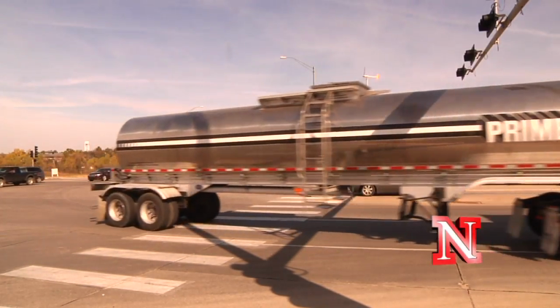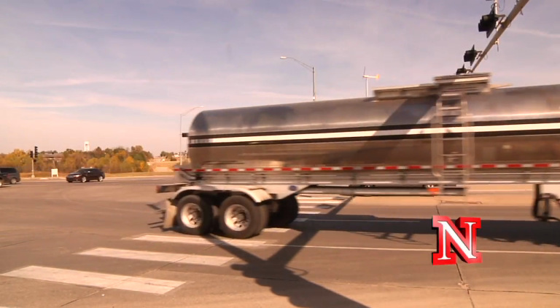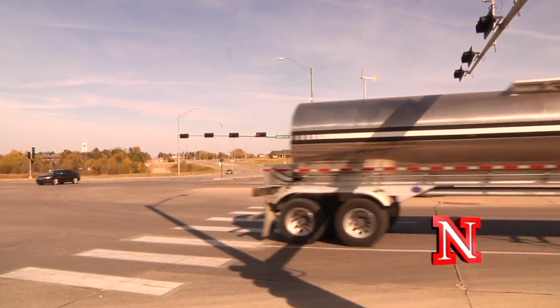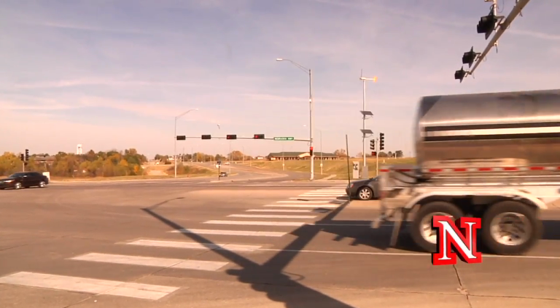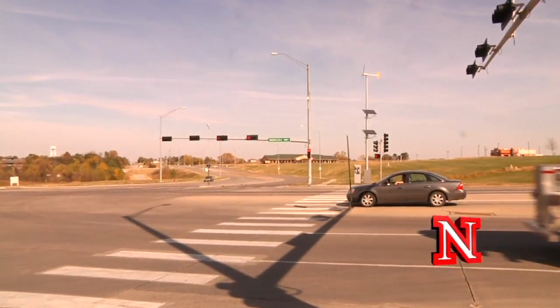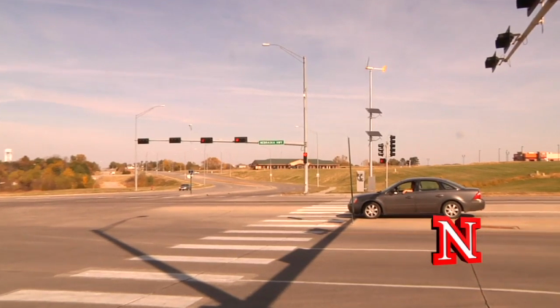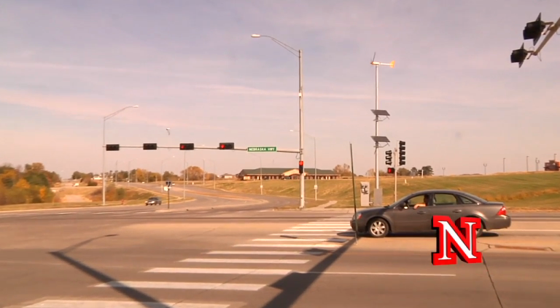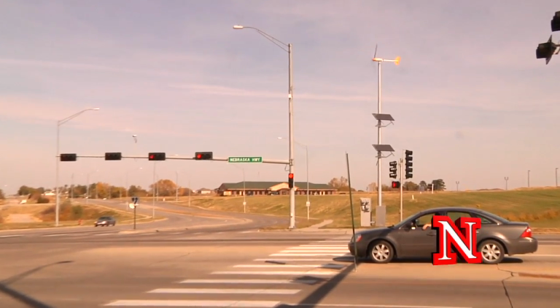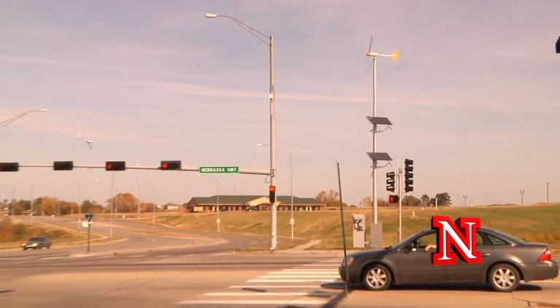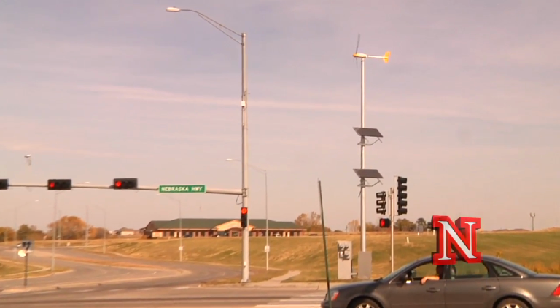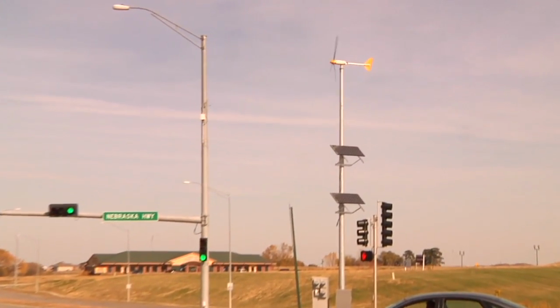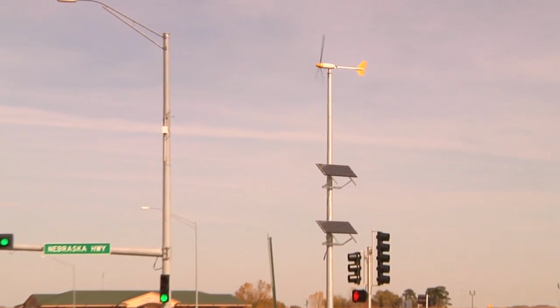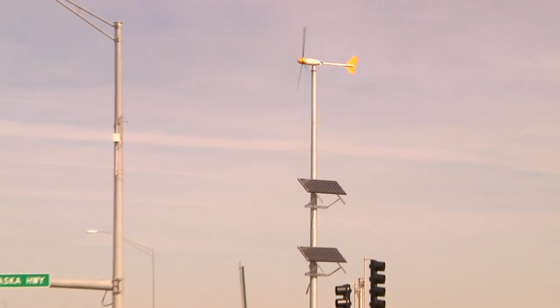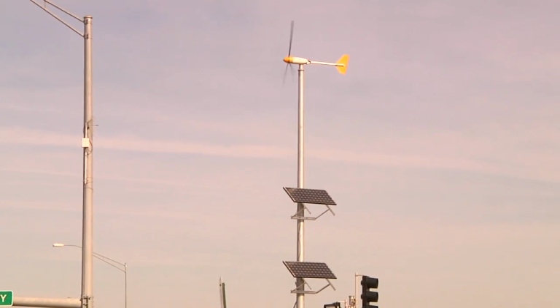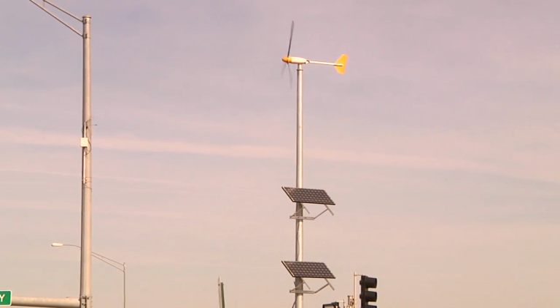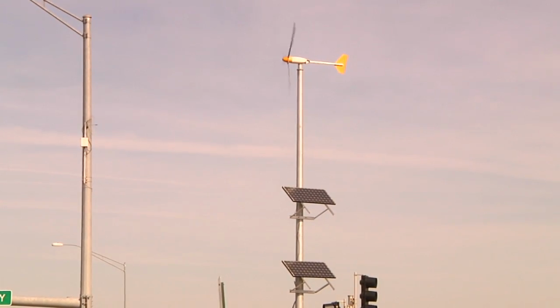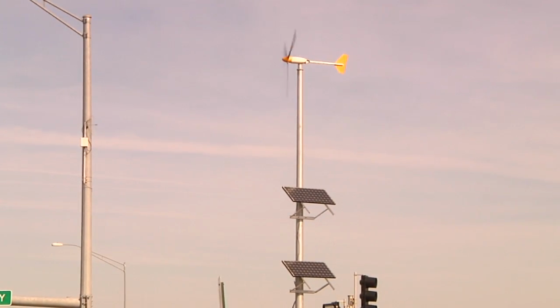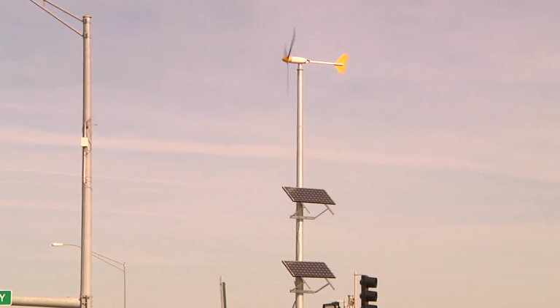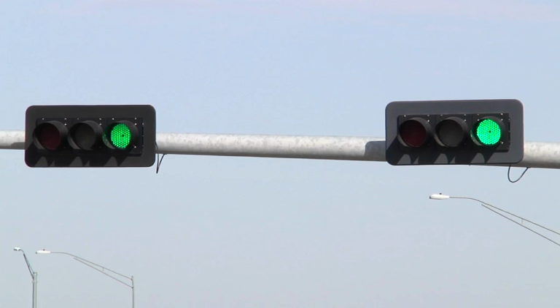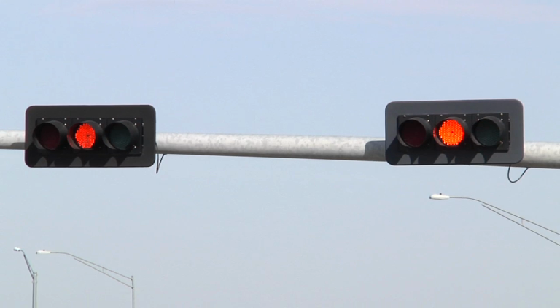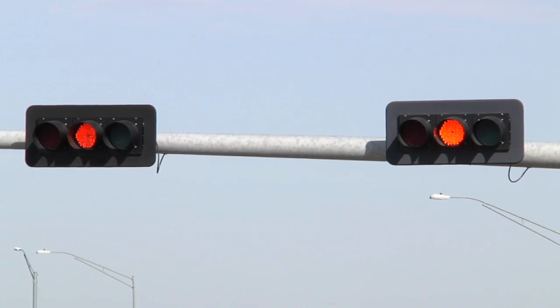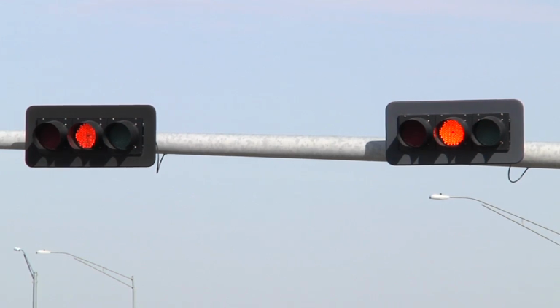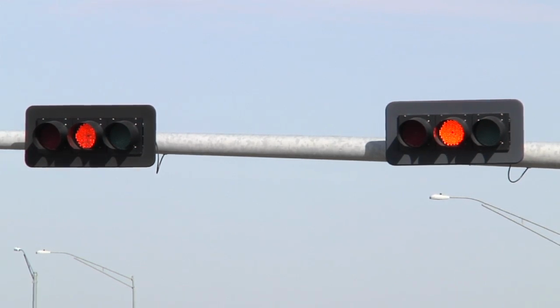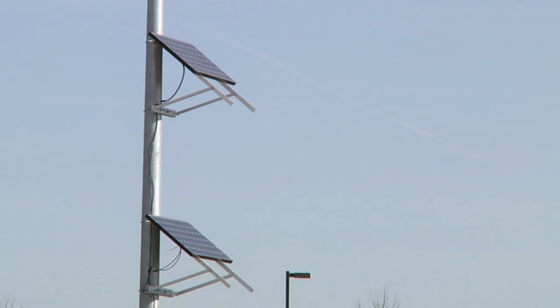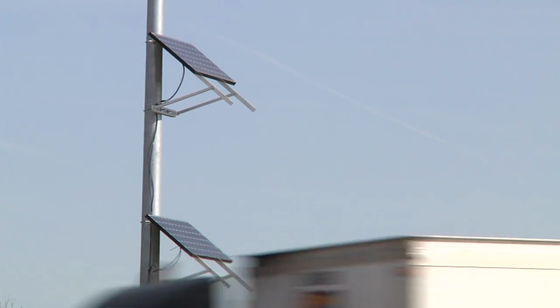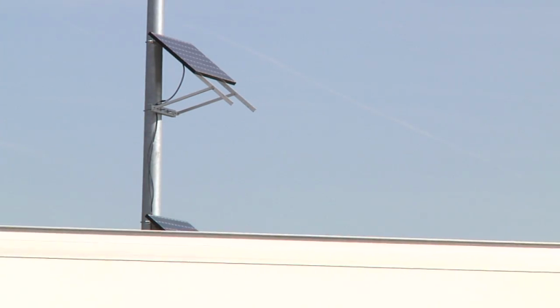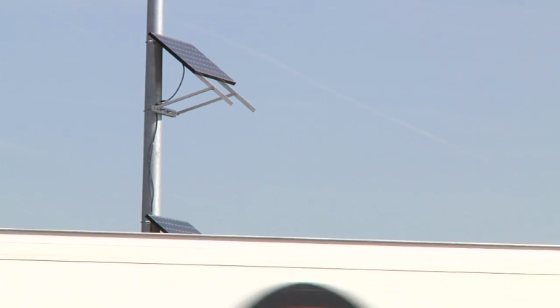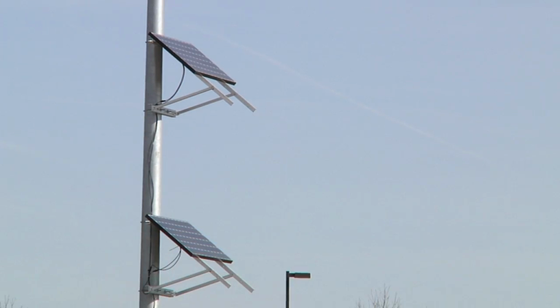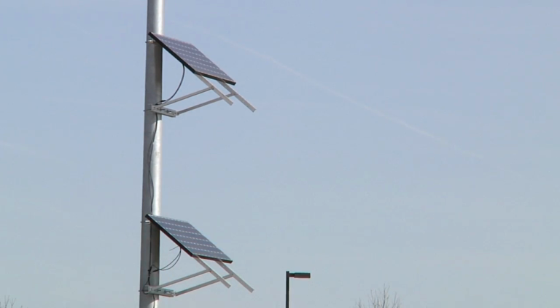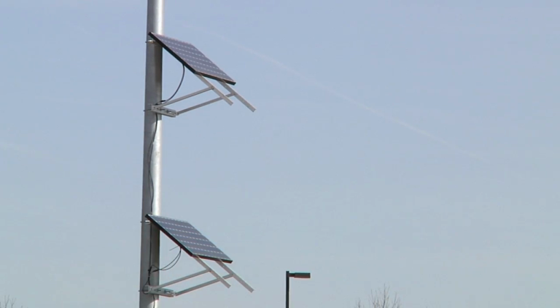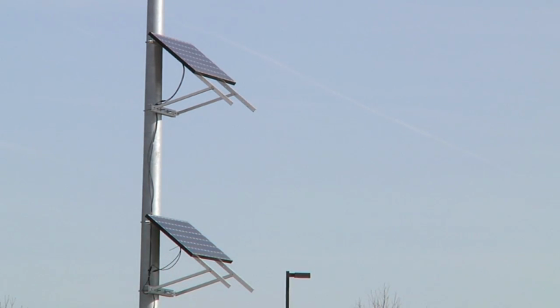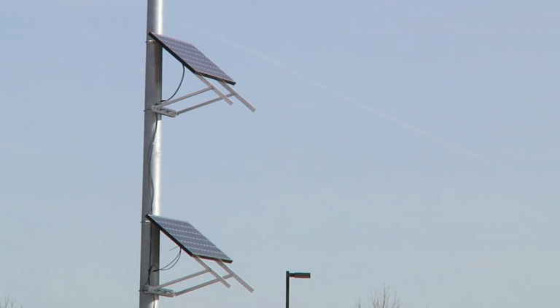At a busy intersection, traffic lights are powered with the help of green energy — a solar array integrated with a small wind turbine. It's a testing site for engineers at the University of Nebraska-Lincoln.